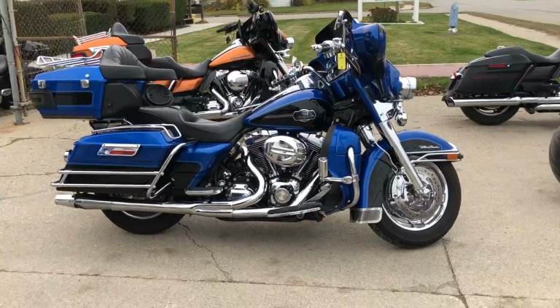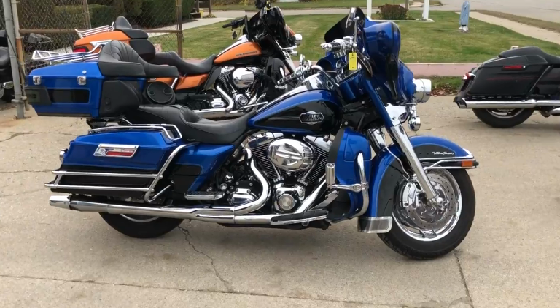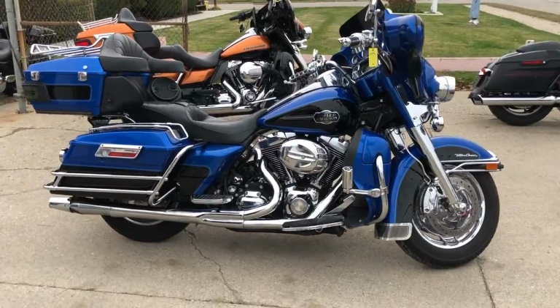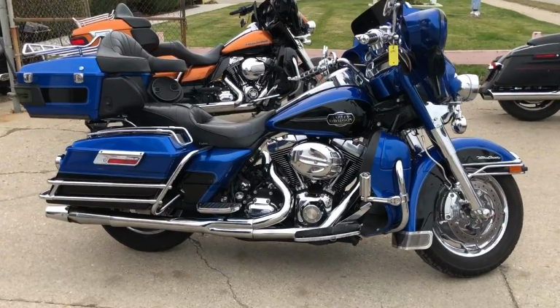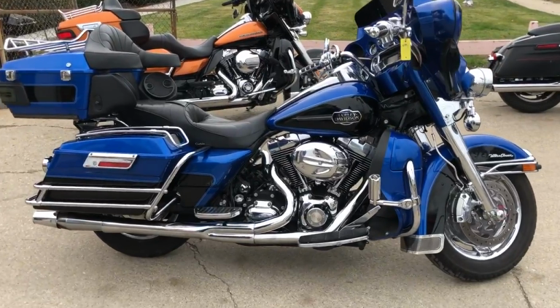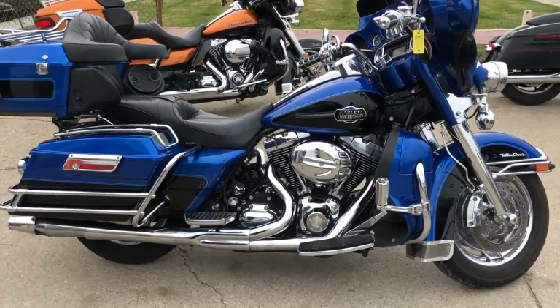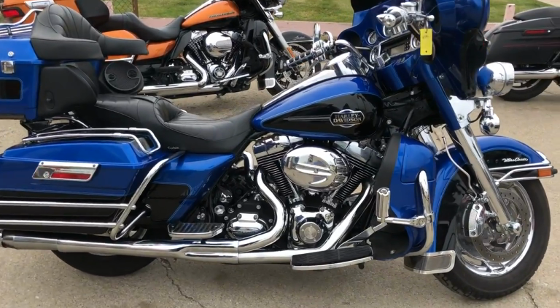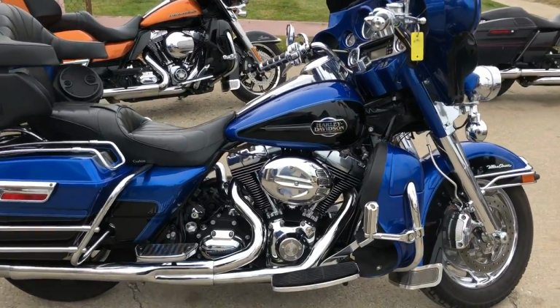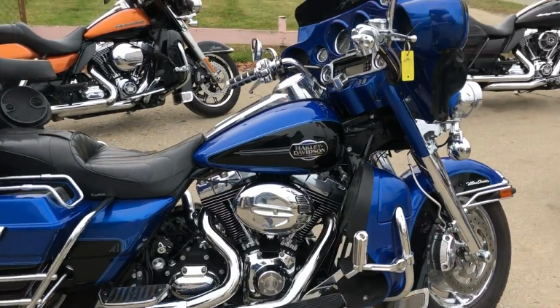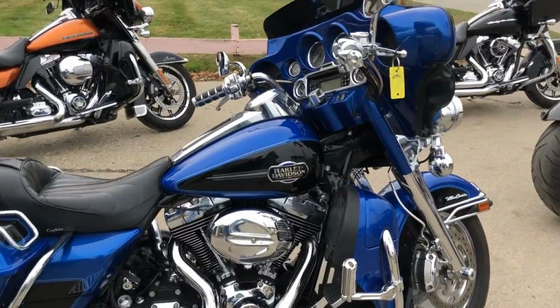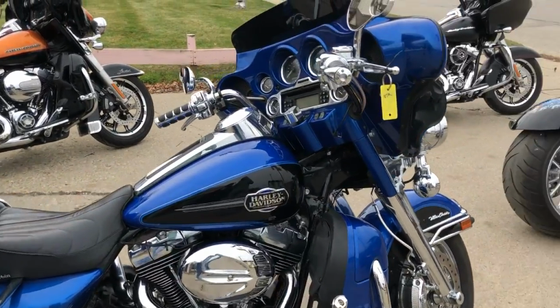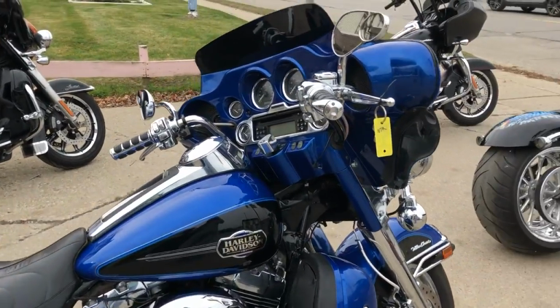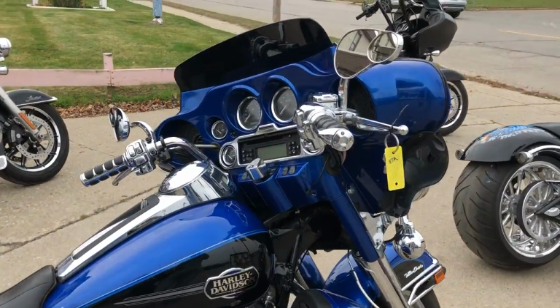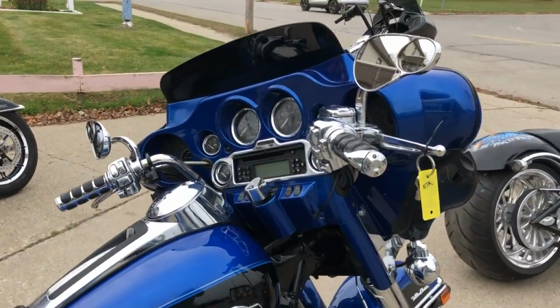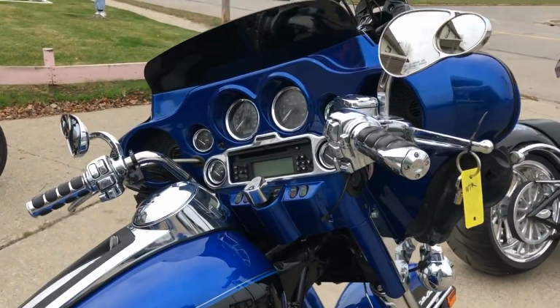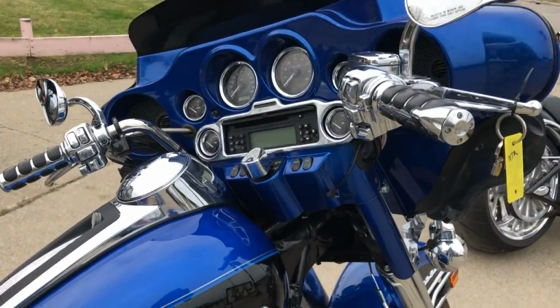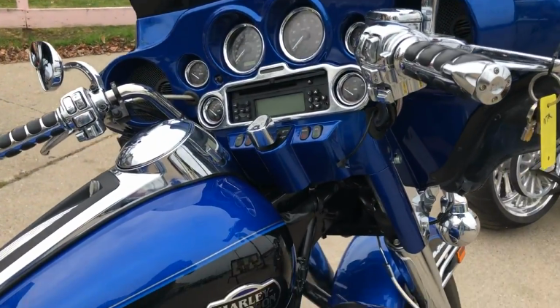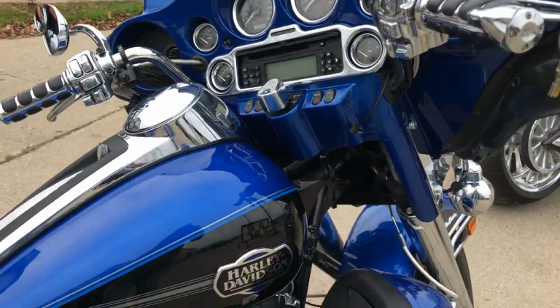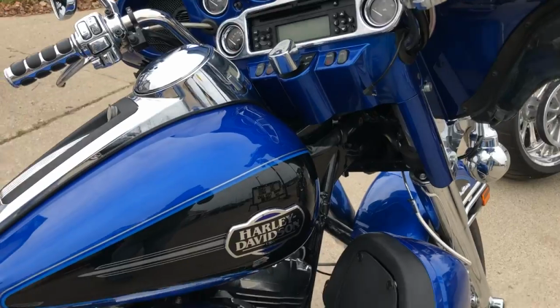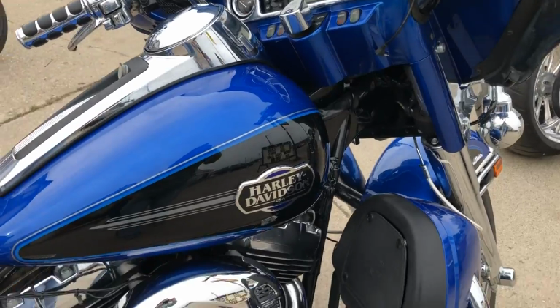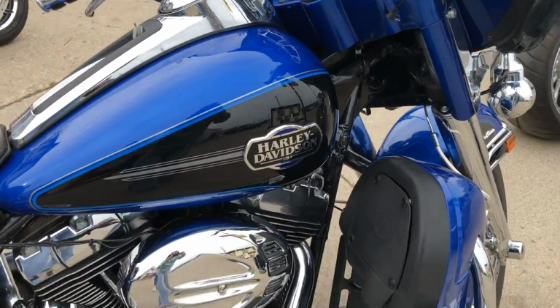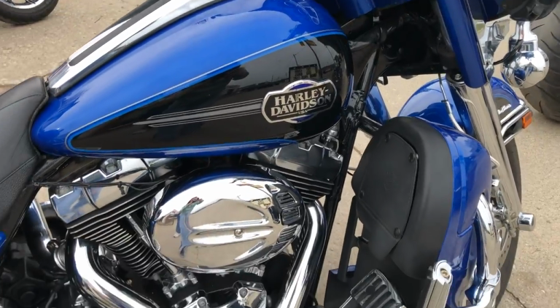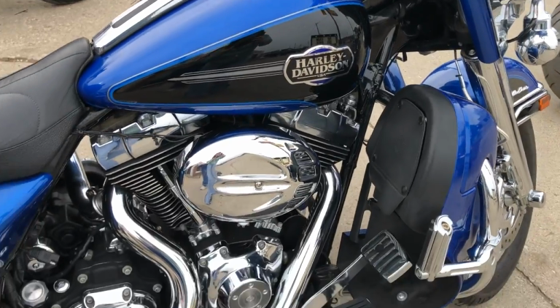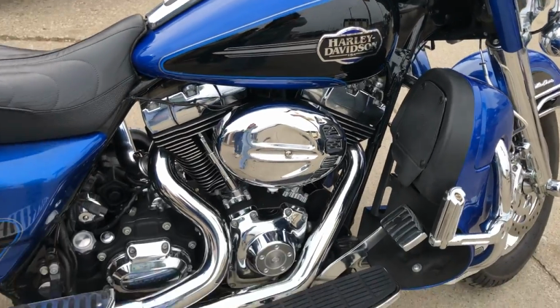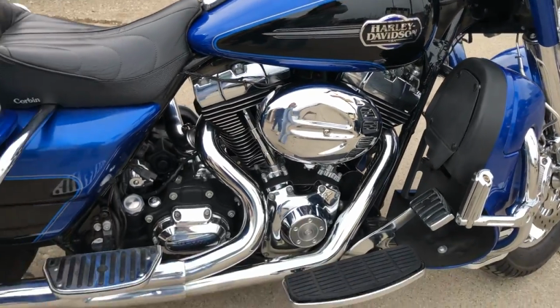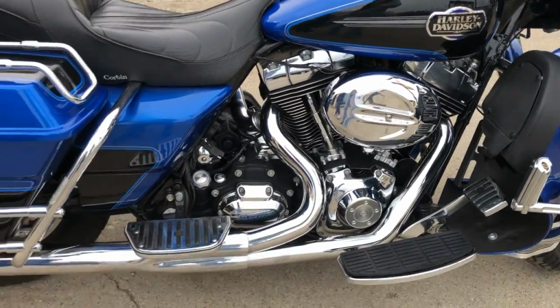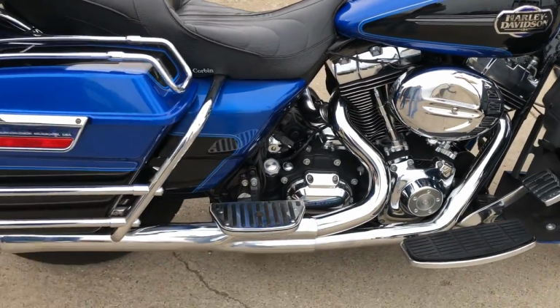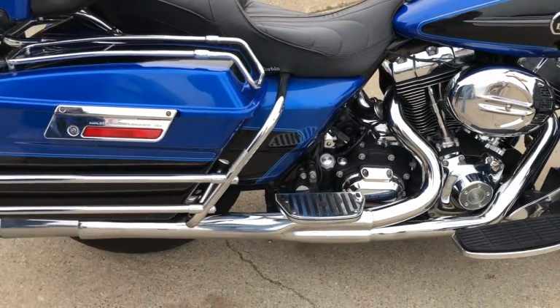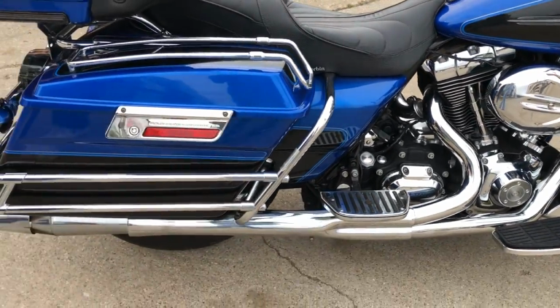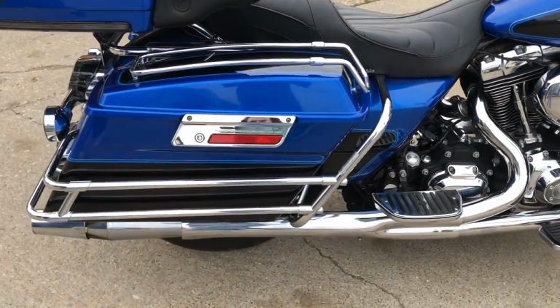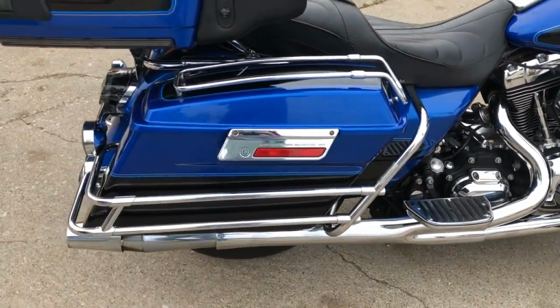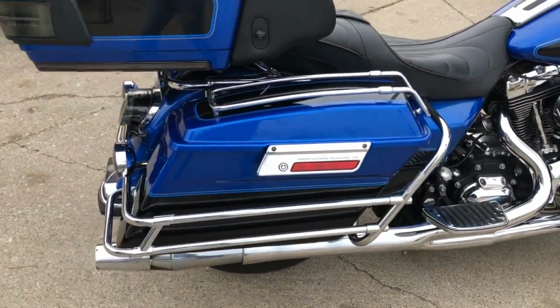Hey guys, ApprovalPowerSports.com here doing some videos on some bikes that just came in. Check this one out — it's a 2008 Ultra Classic for sale in the Pacific Blue and Black 2-tone.